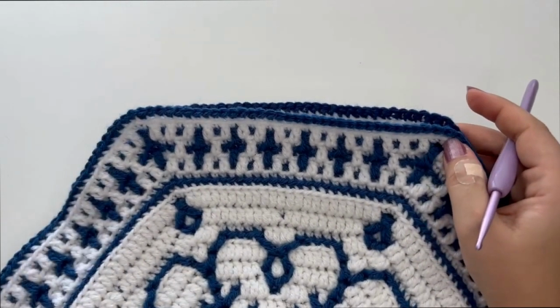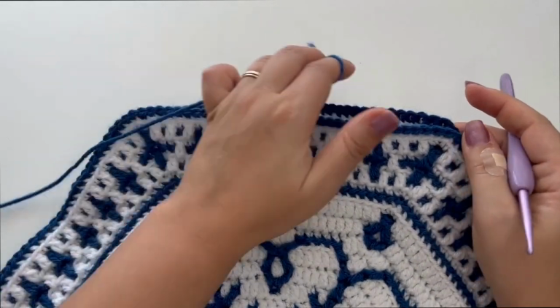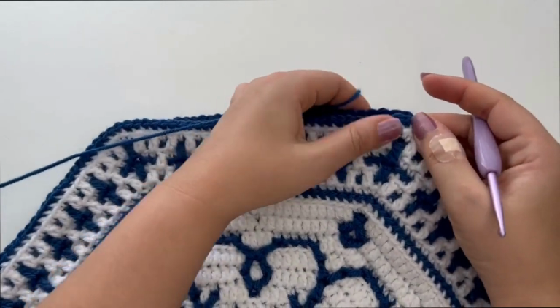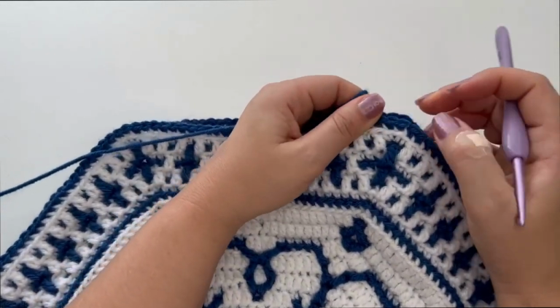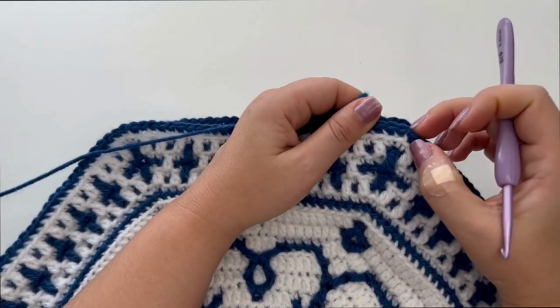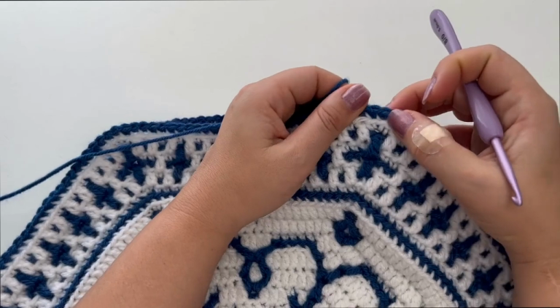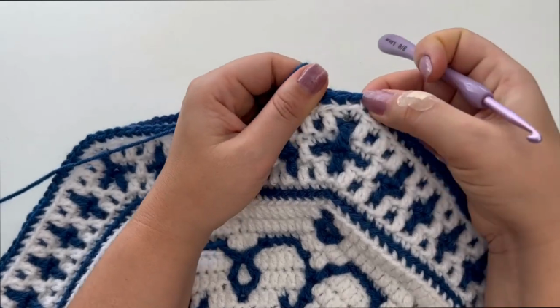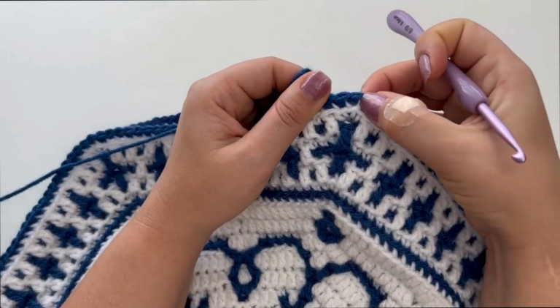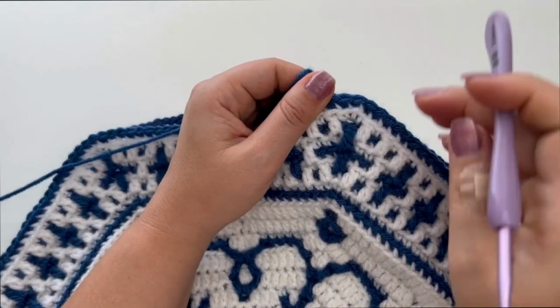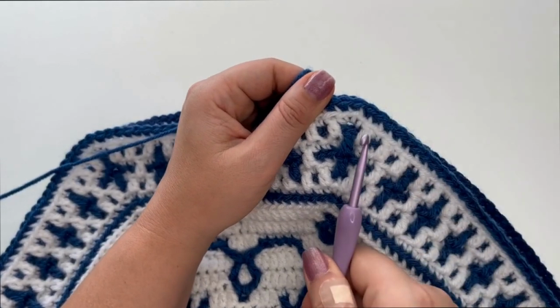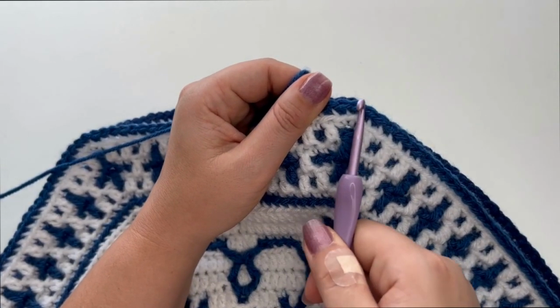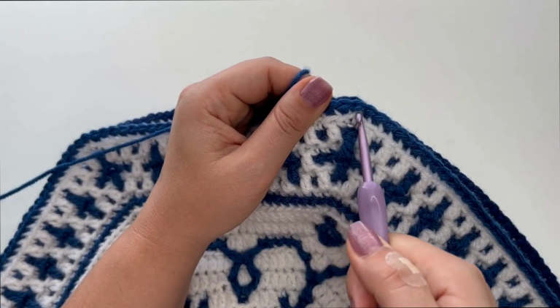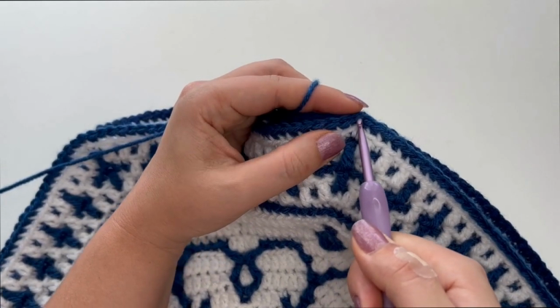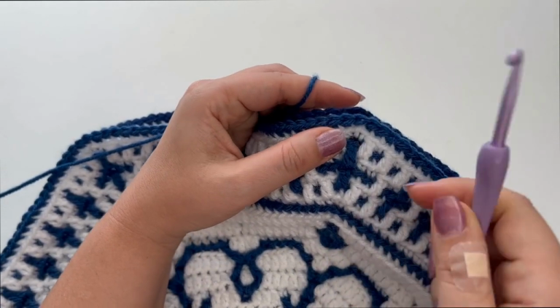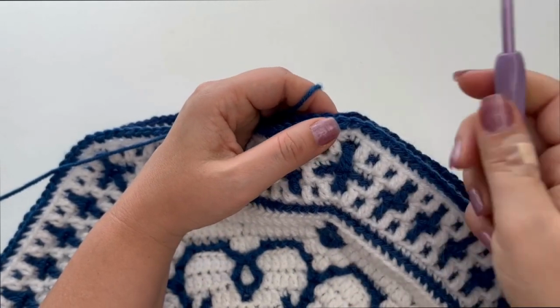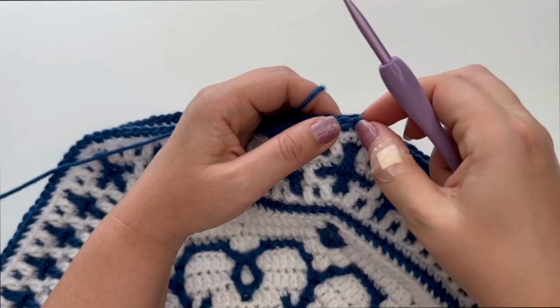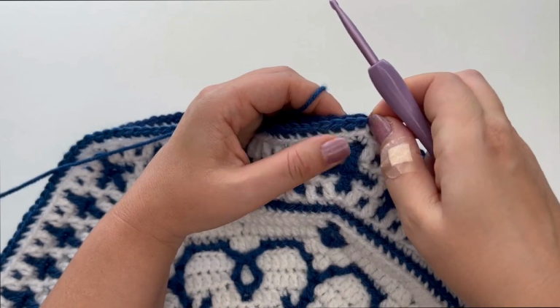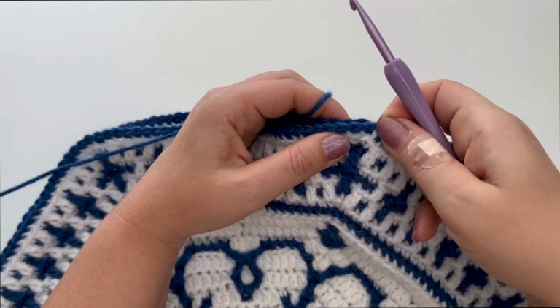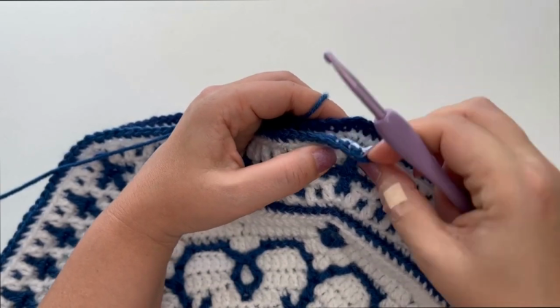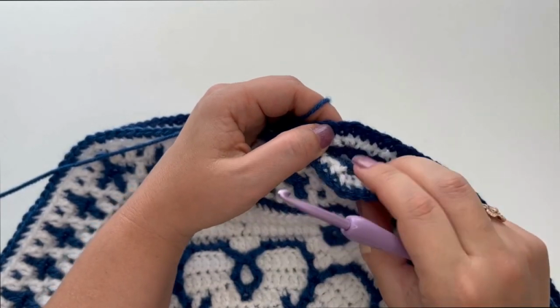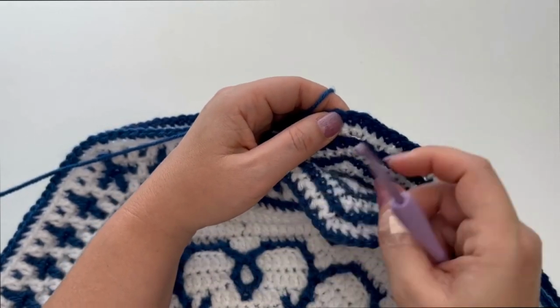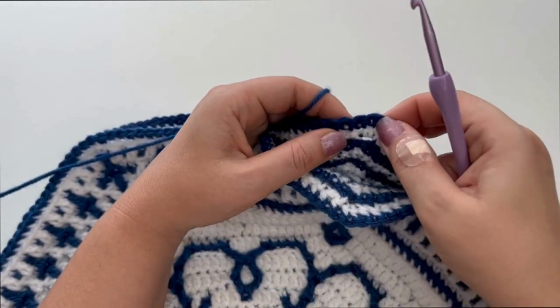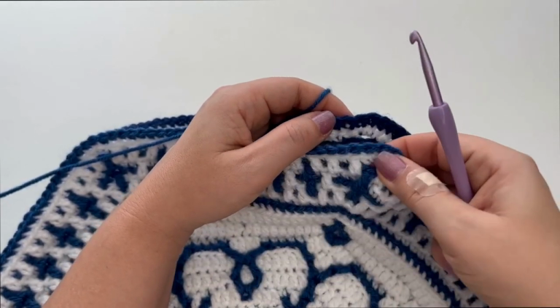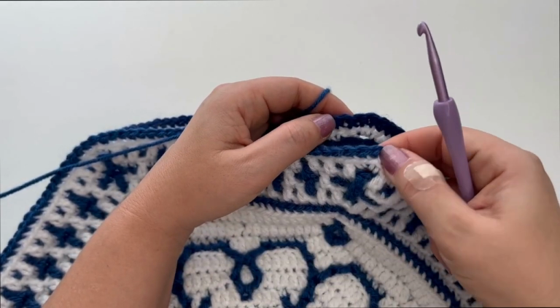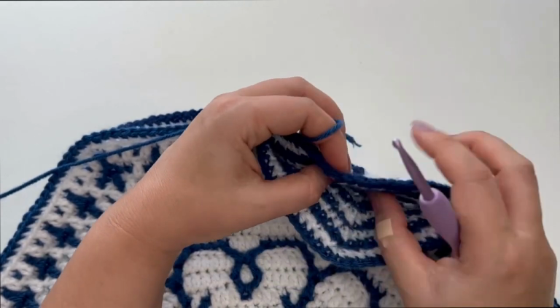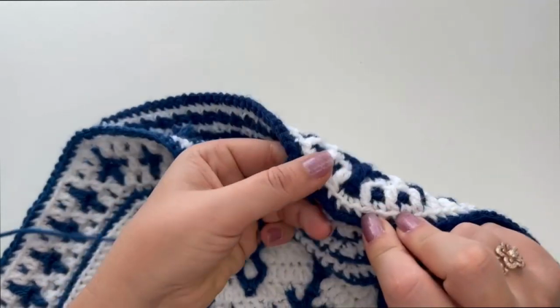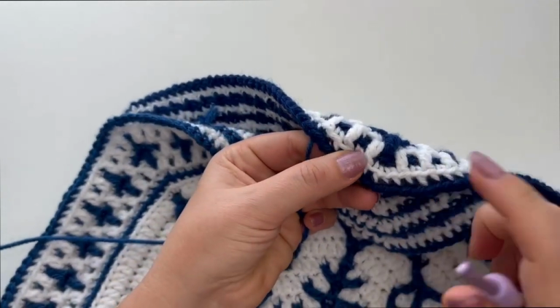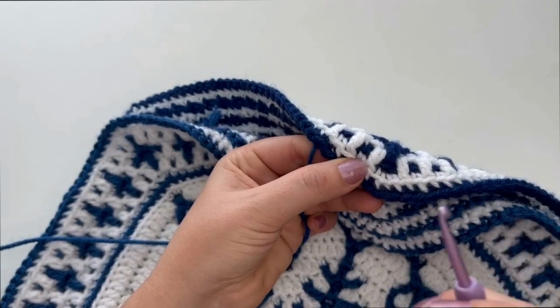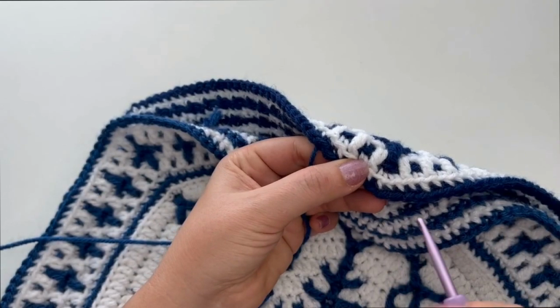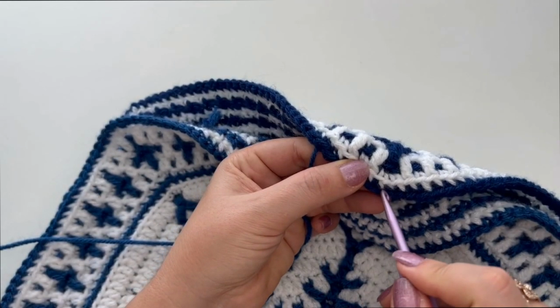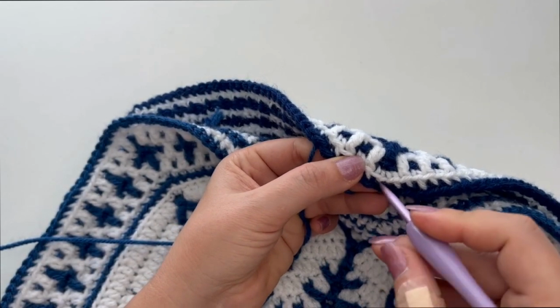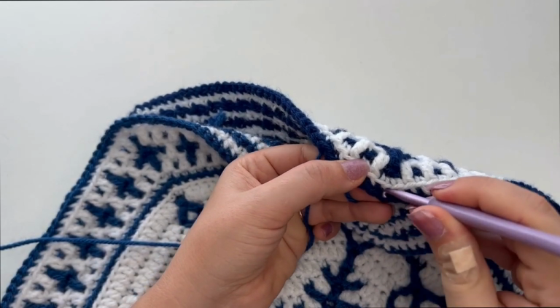Find the corner stitch which is right here, above this double crochet stitch. You can use stitch markers to mark your corners. This is the corner stitch, and on this one the corner stitch is here.